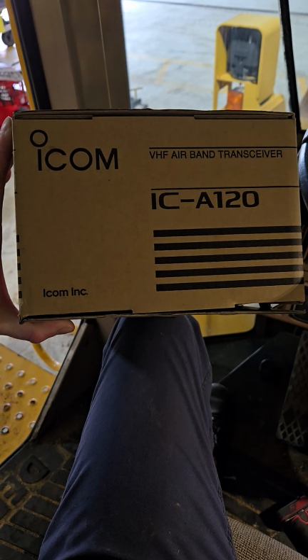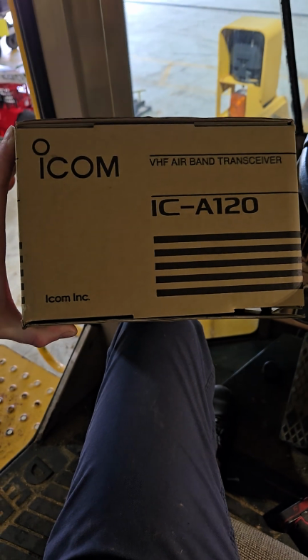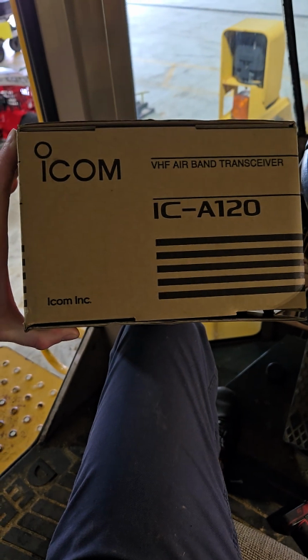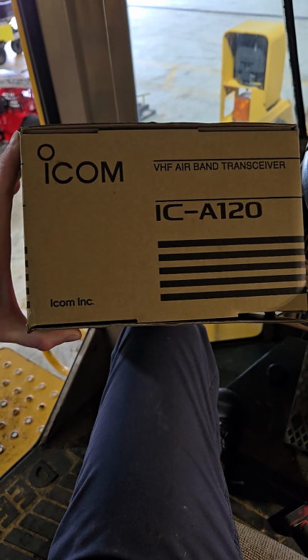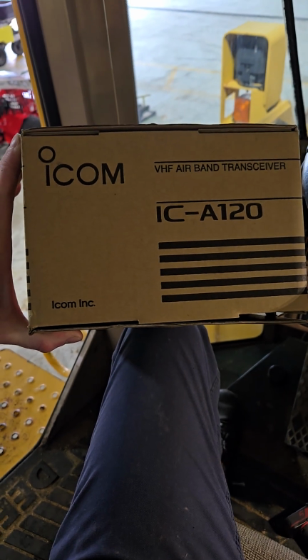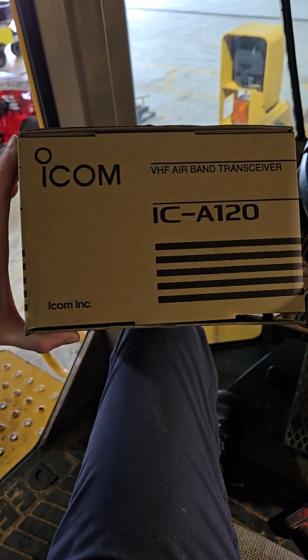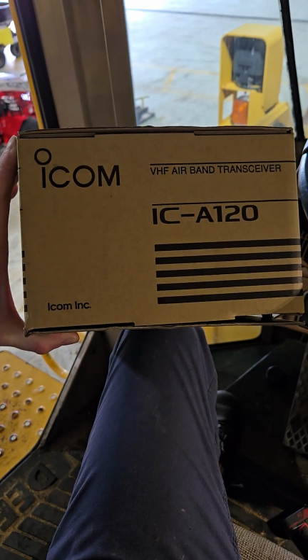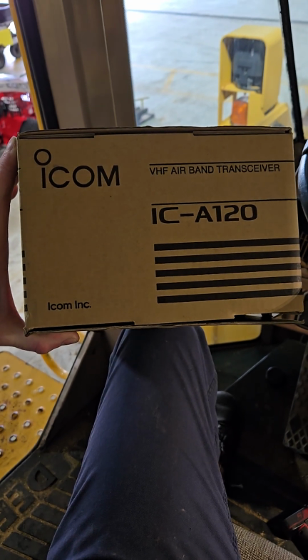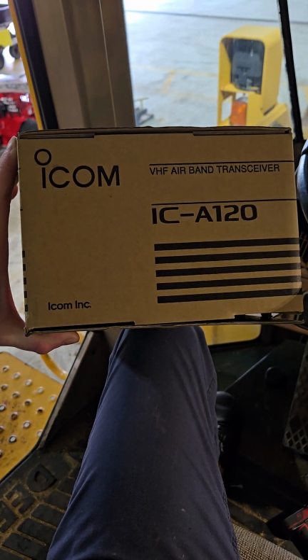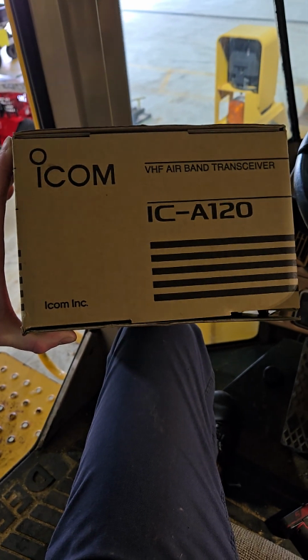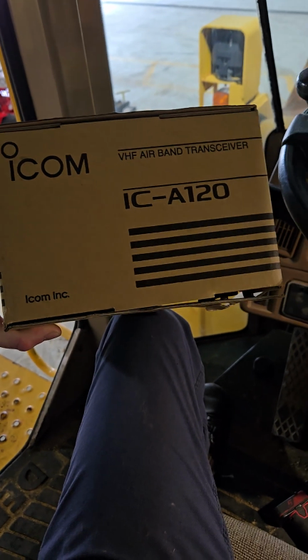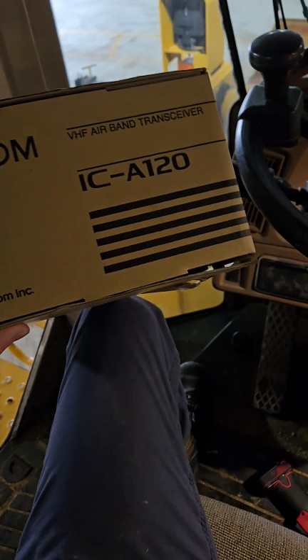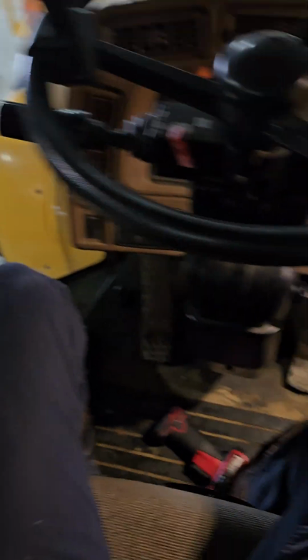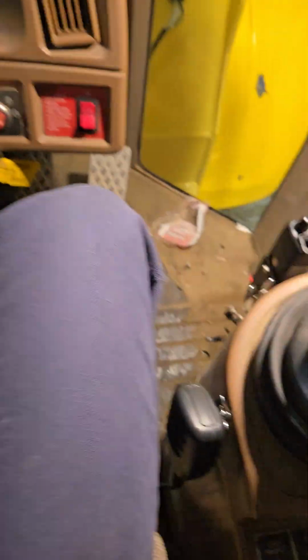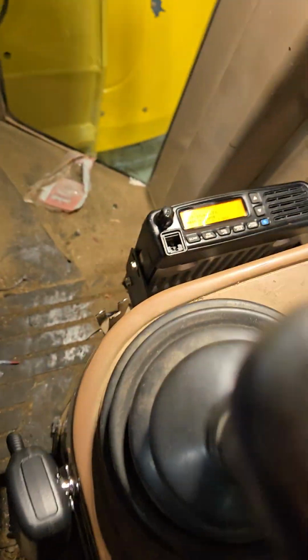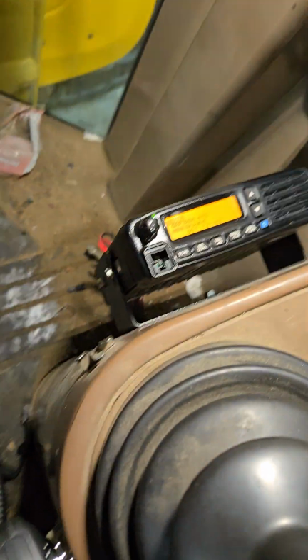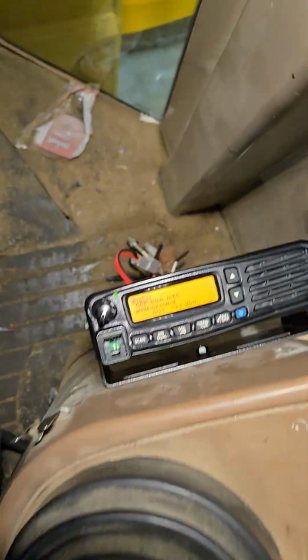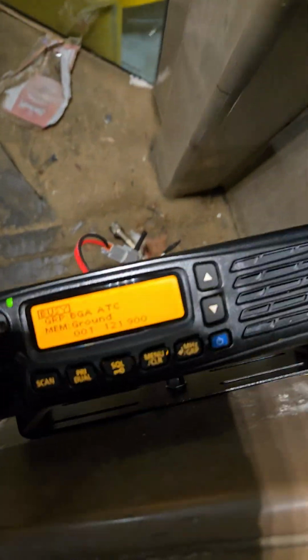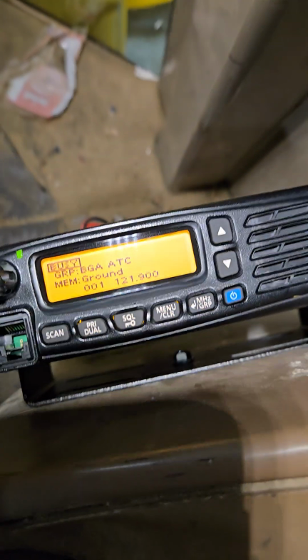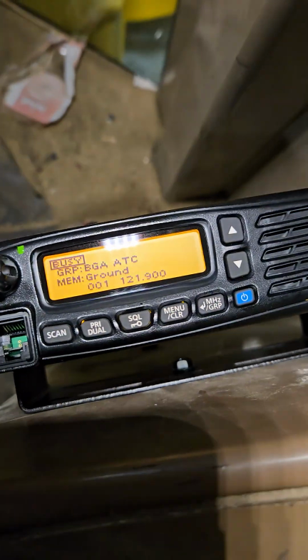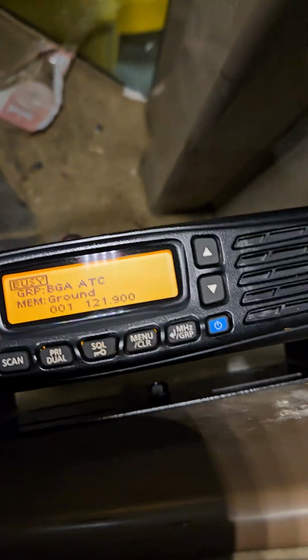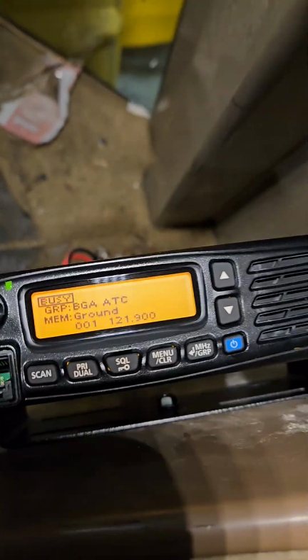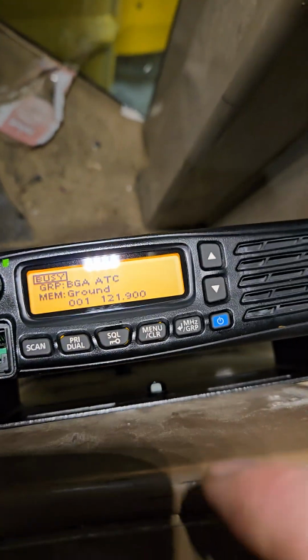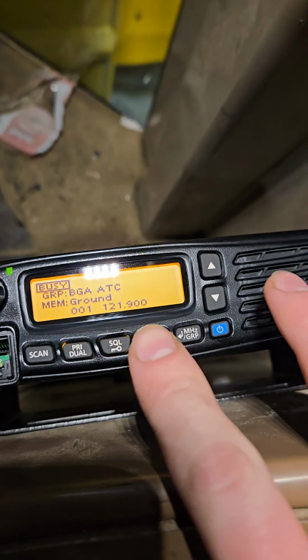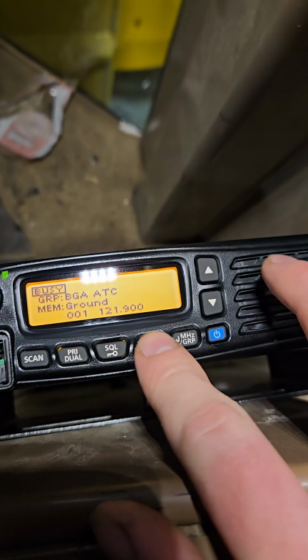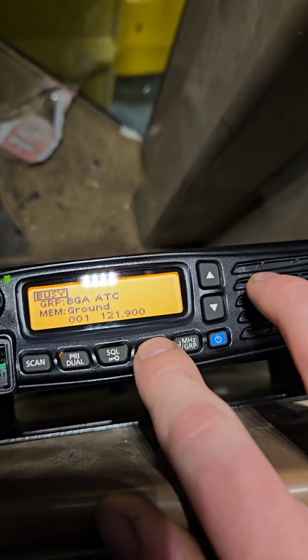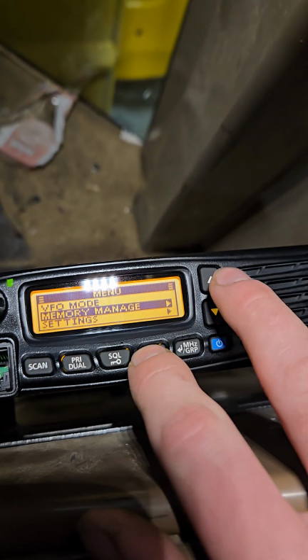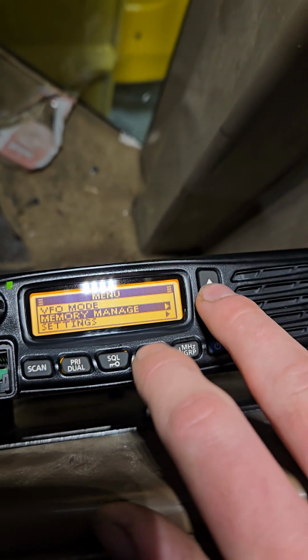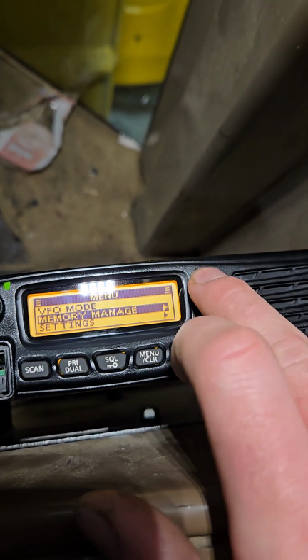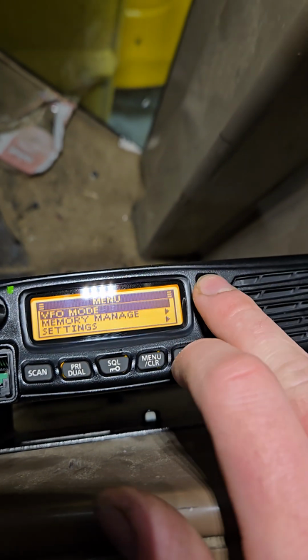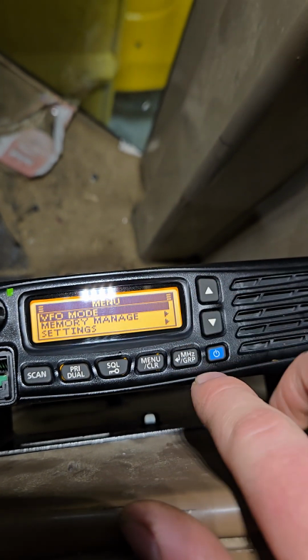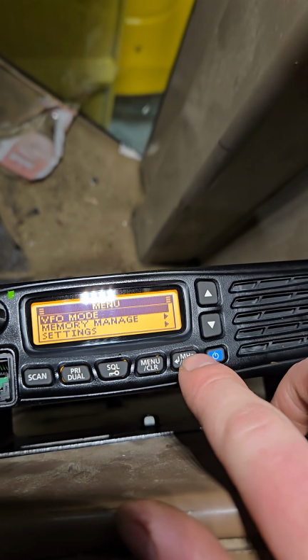This is how you program an ICOM IC A120. Go over to your radio, go to your menu, and put it in VFO mode.